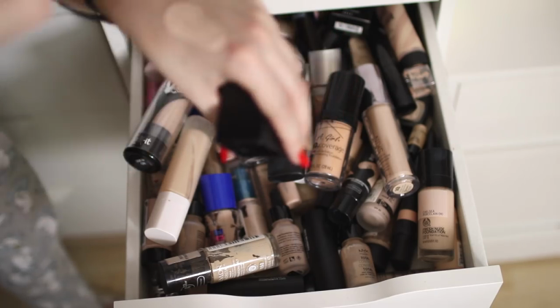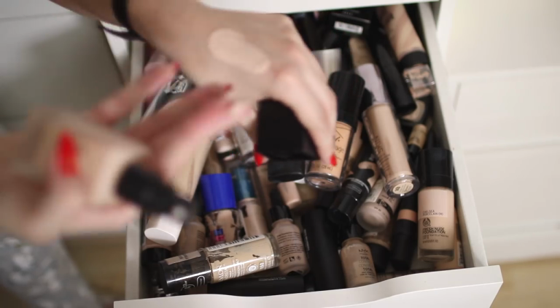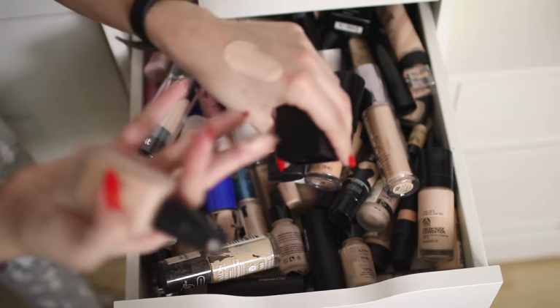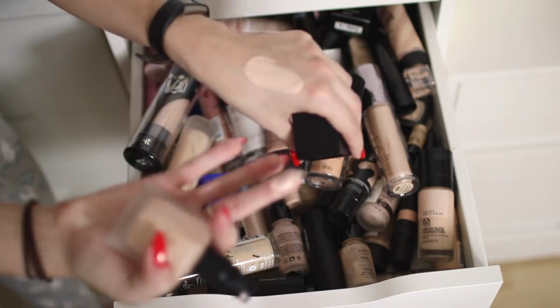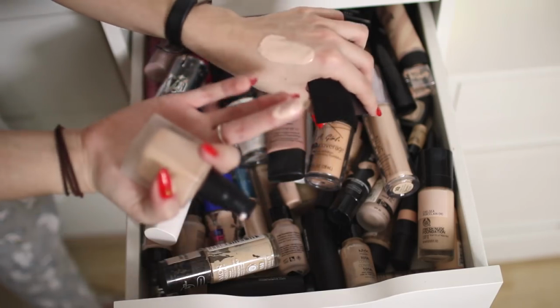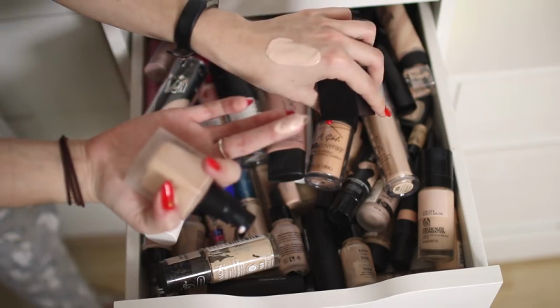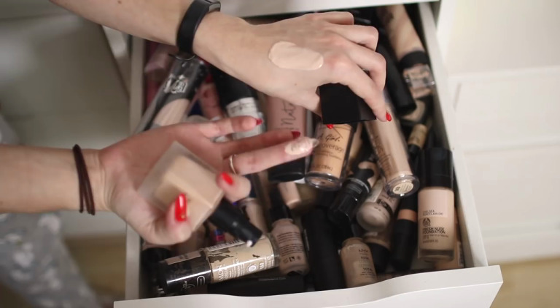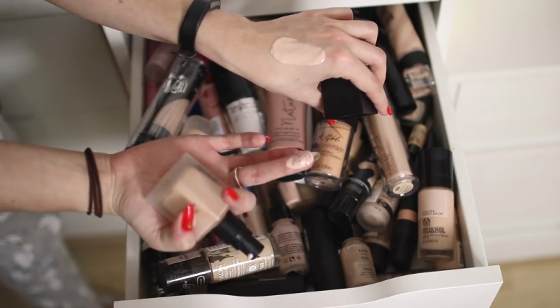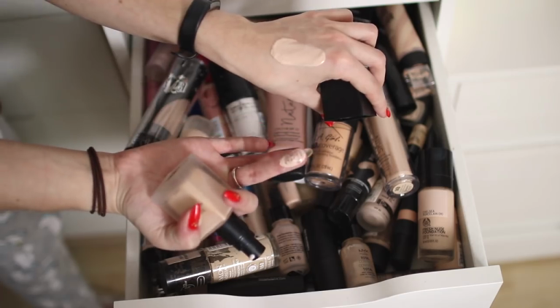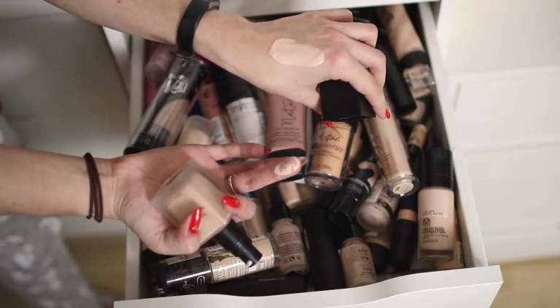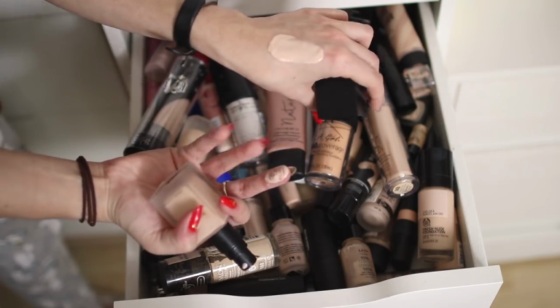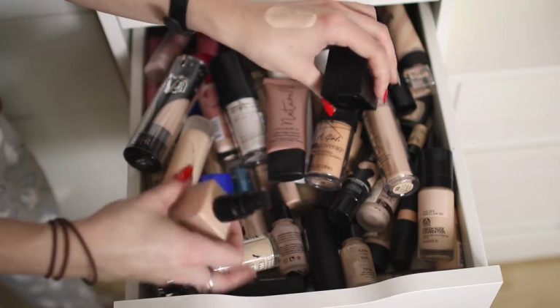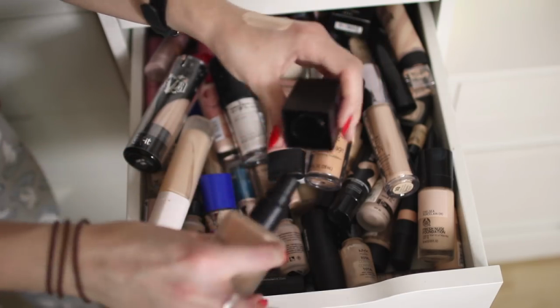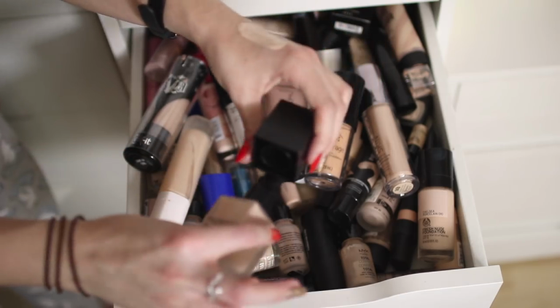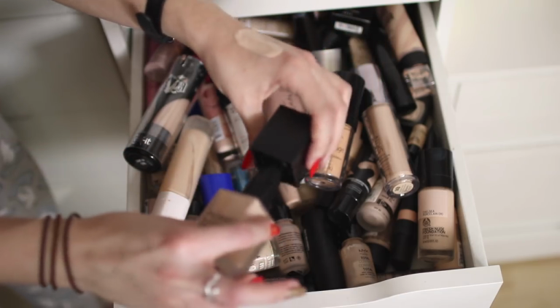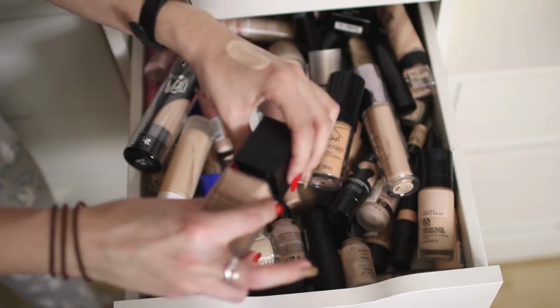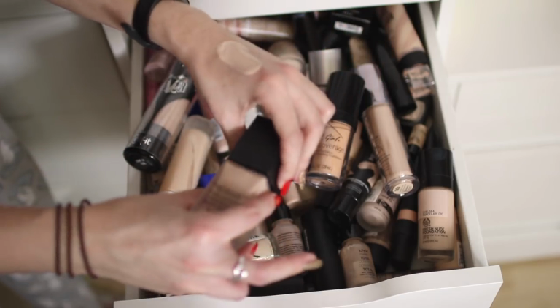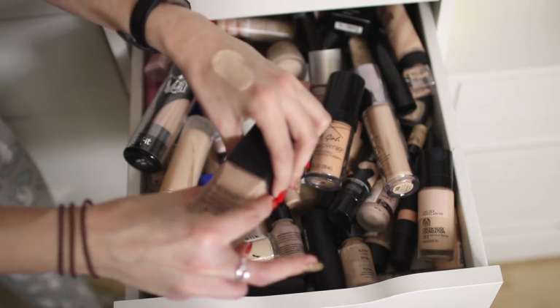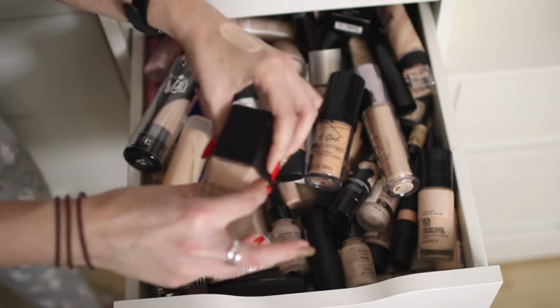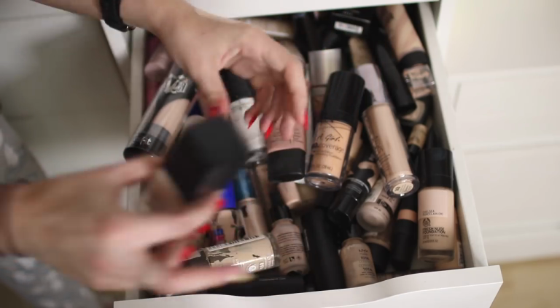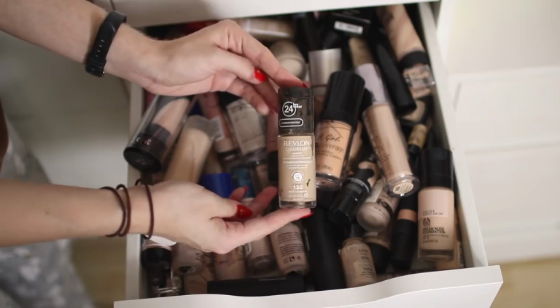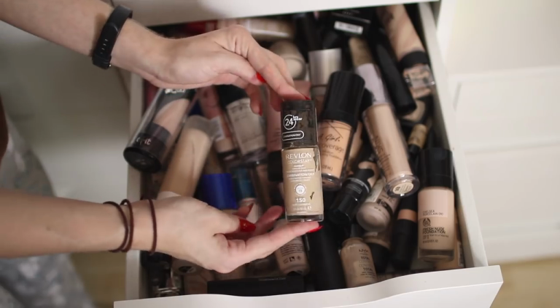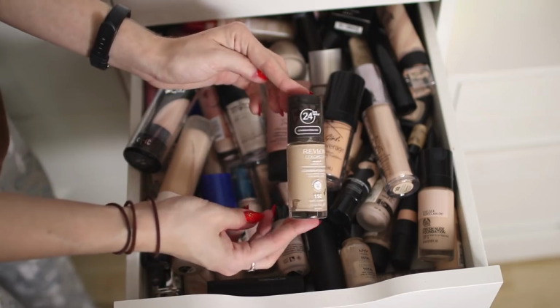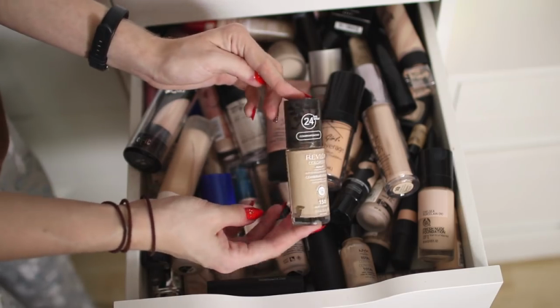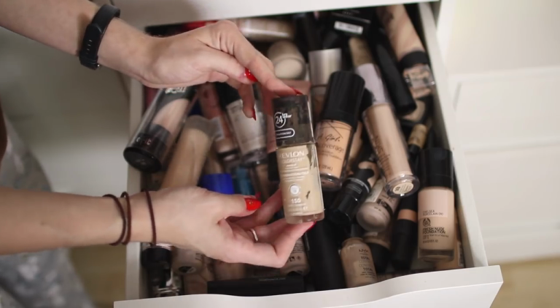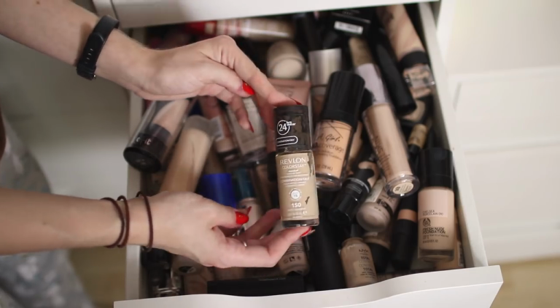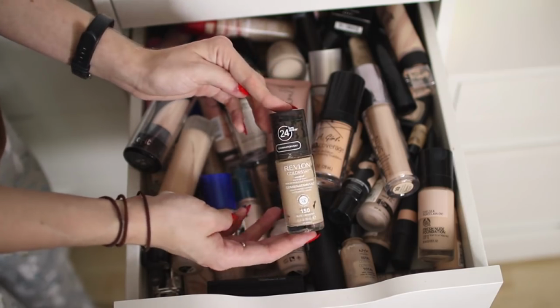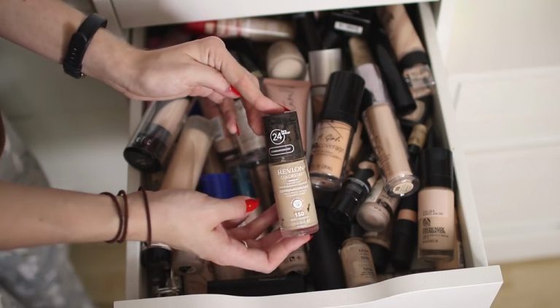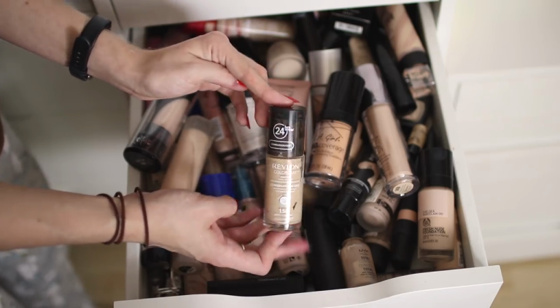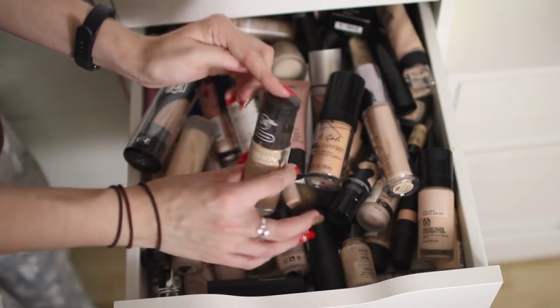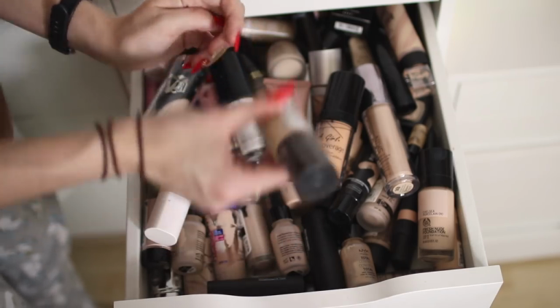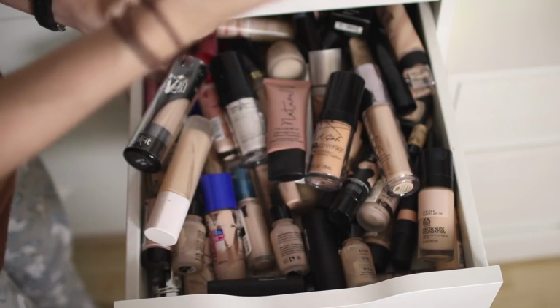The texture of this has gone really weird — it's all kind of separated — so I'm going to be getting rid of that one. The Revlon ColorStay in the shade Buff is one of my favorite foundations of all time — definitely going to be keeping that even though this one is so gross and almost empty.